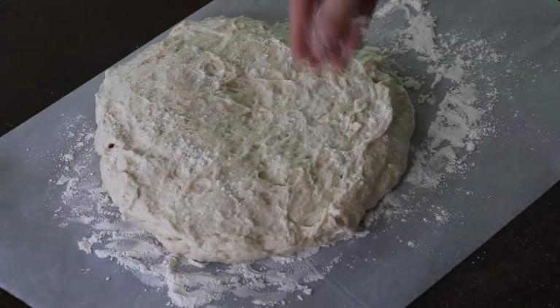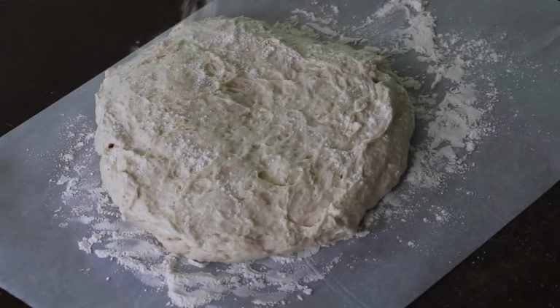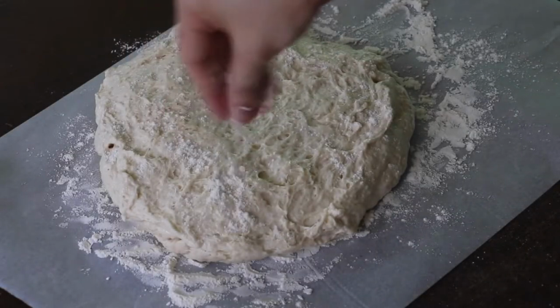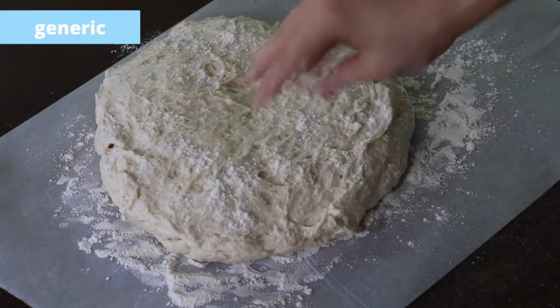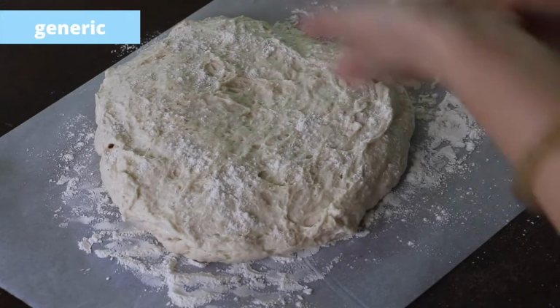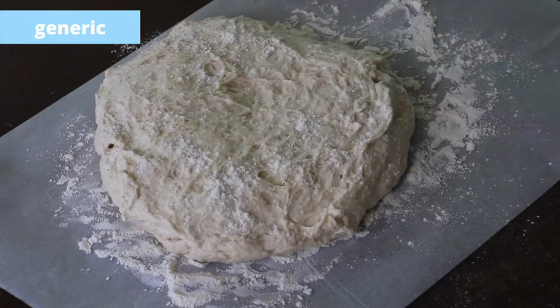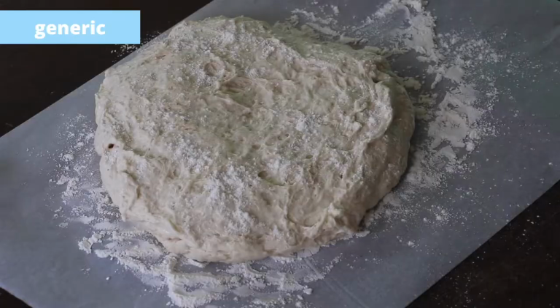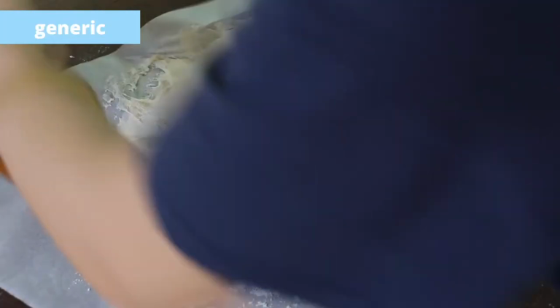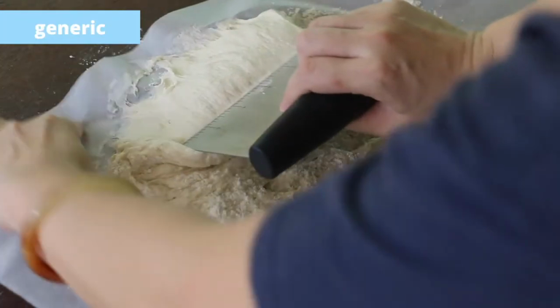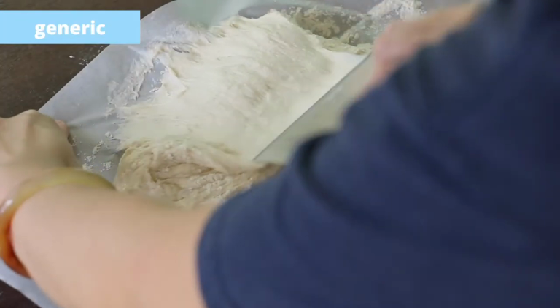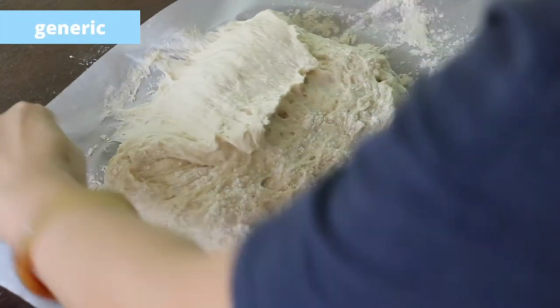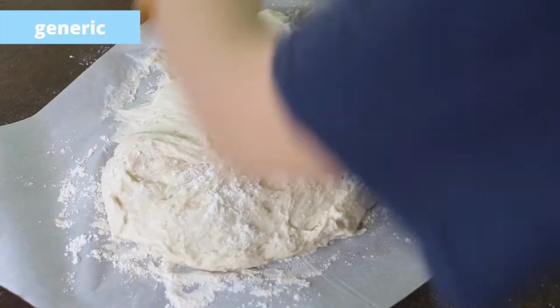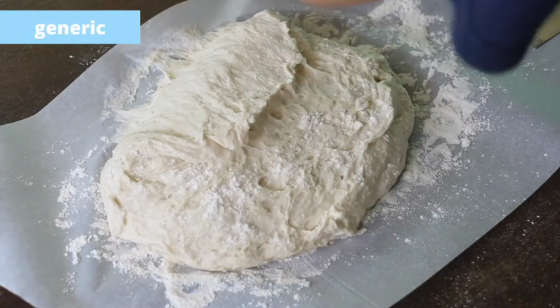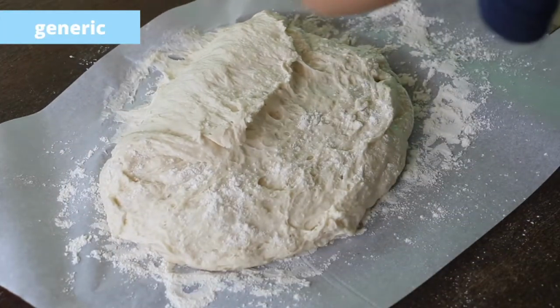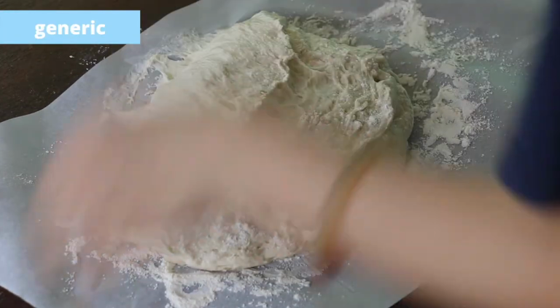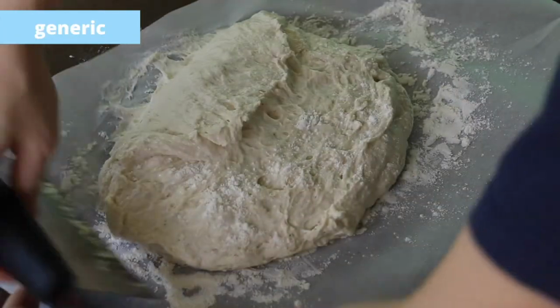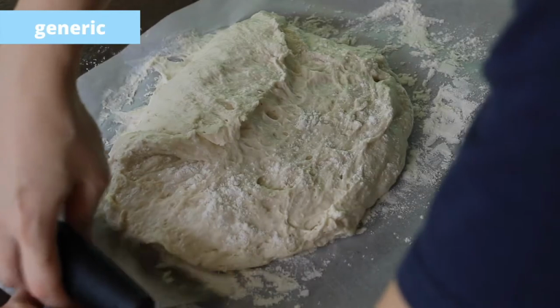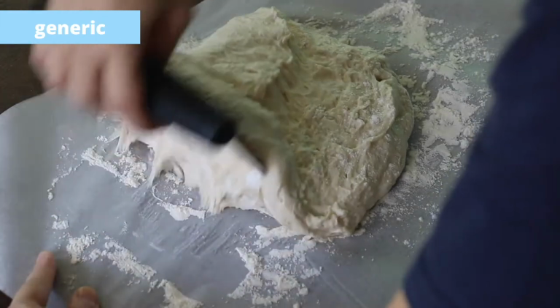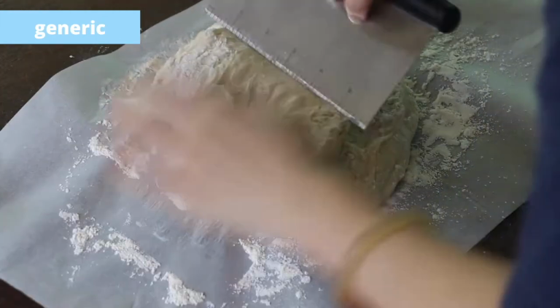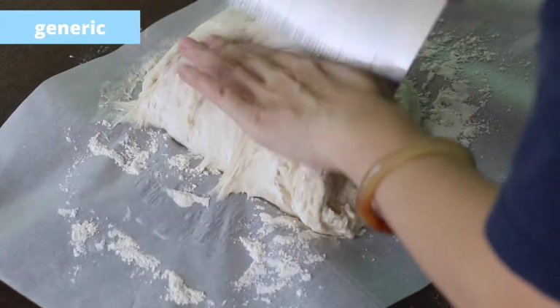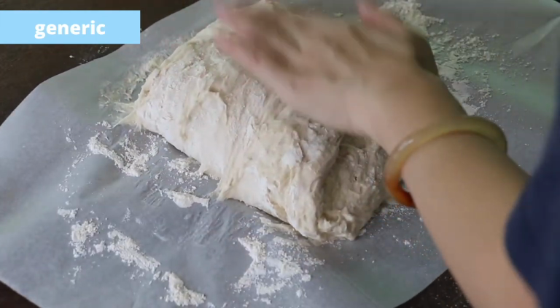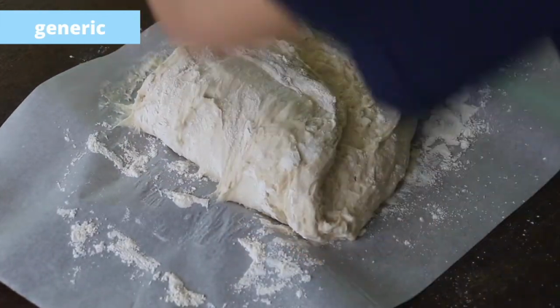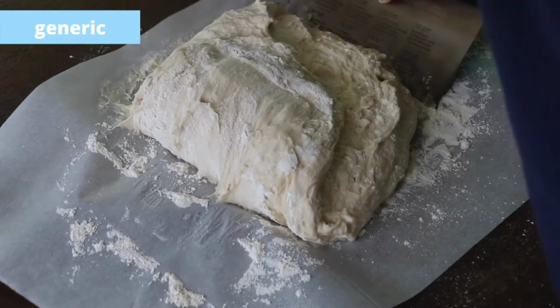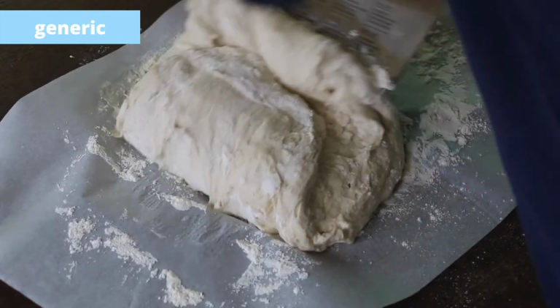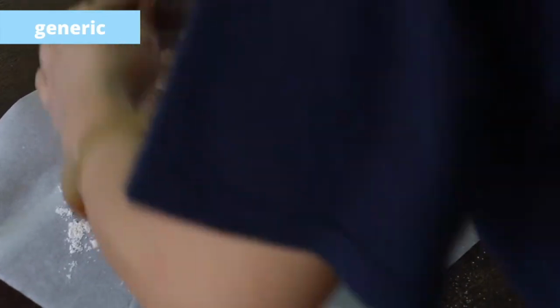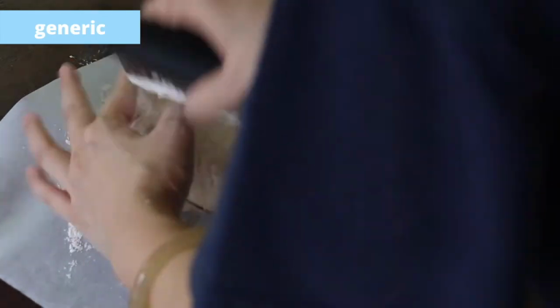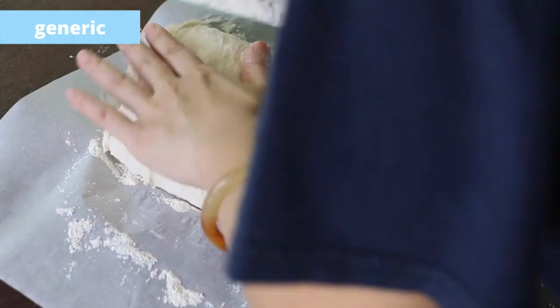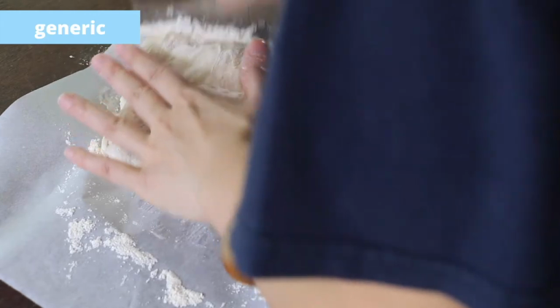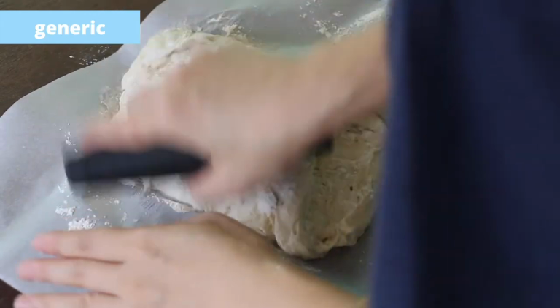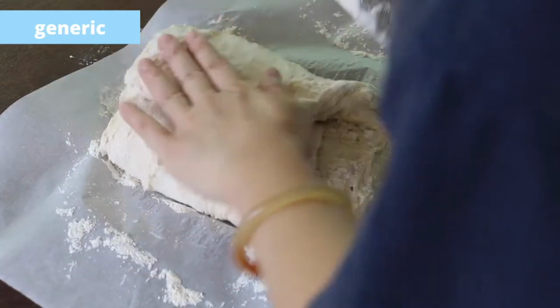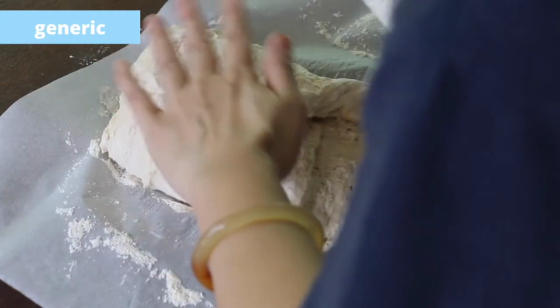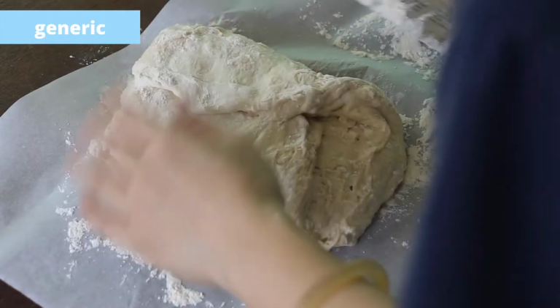Now we just need to fold this into a loaf. I'll start with top down and then left right. This dough is pretty light and fluffy, so I advise generously flouring the paper first so it's easier to fold.